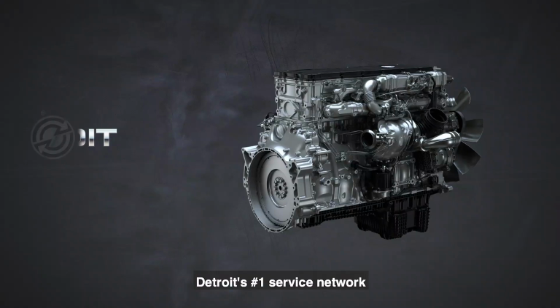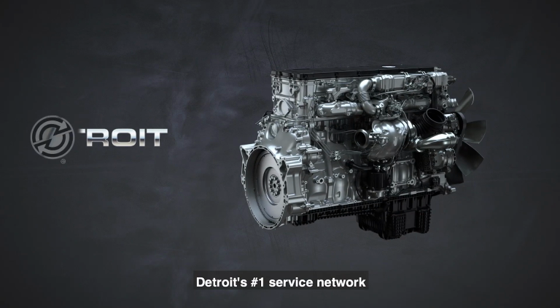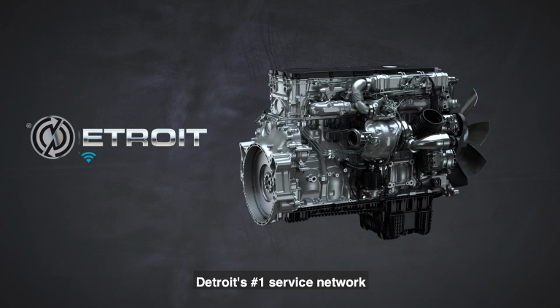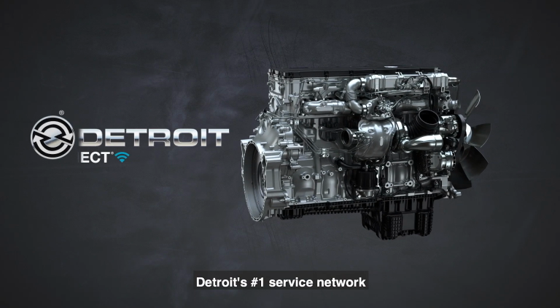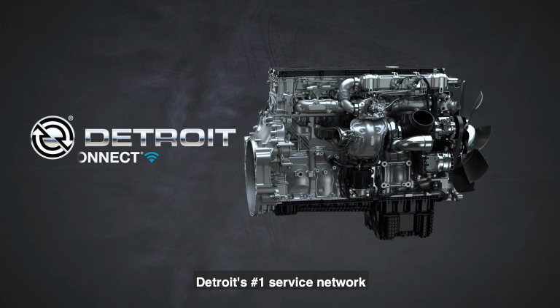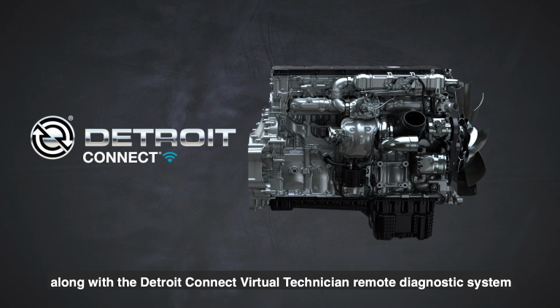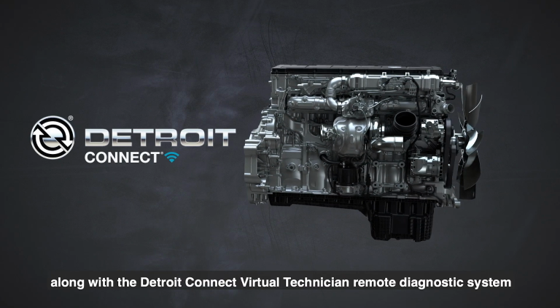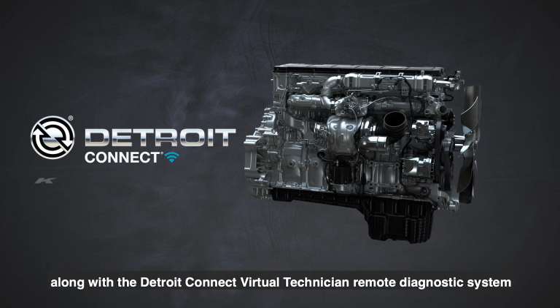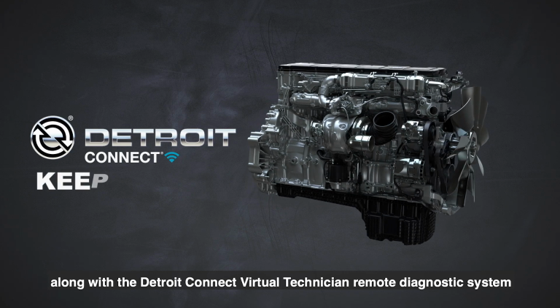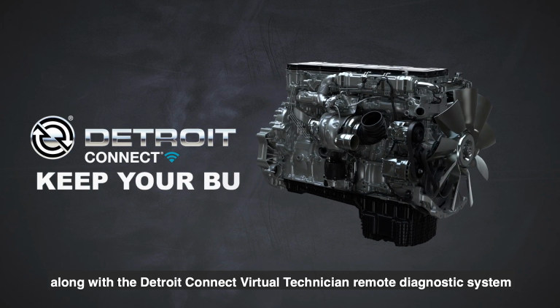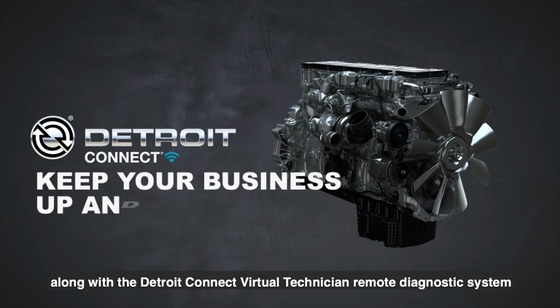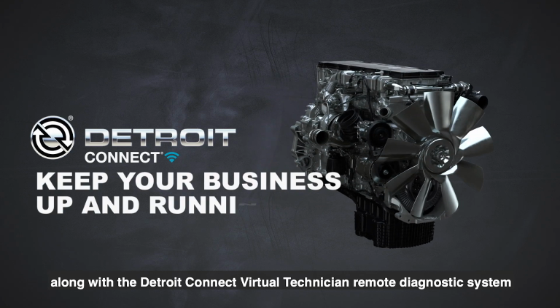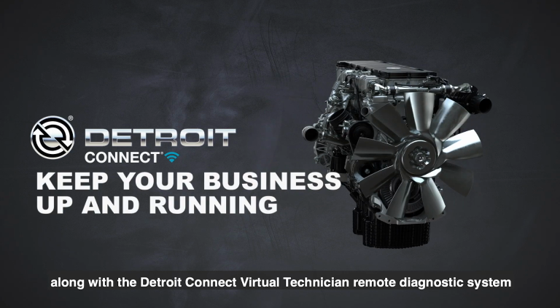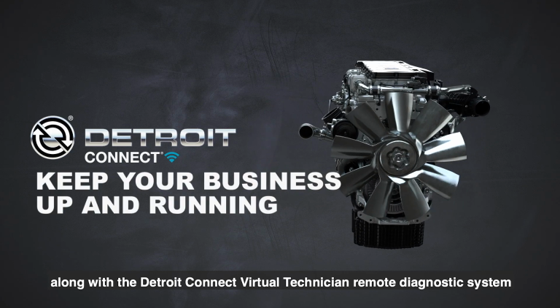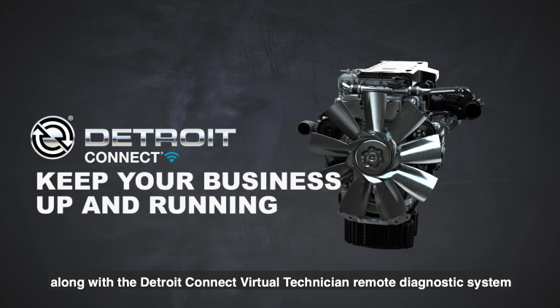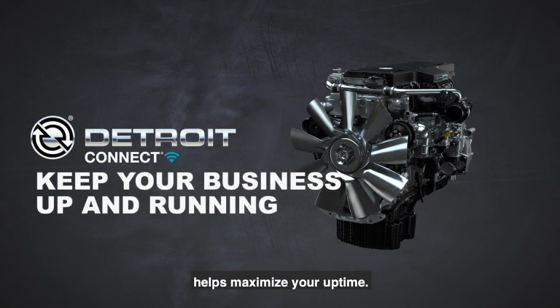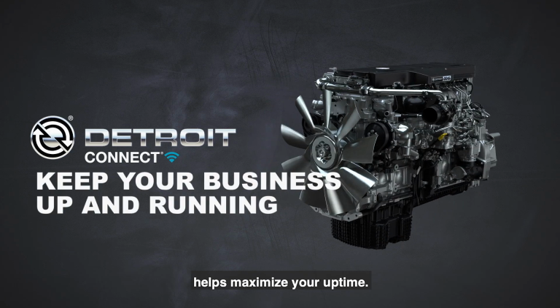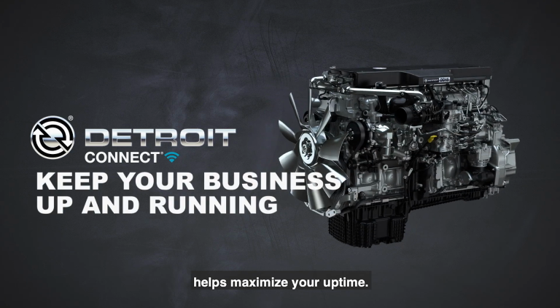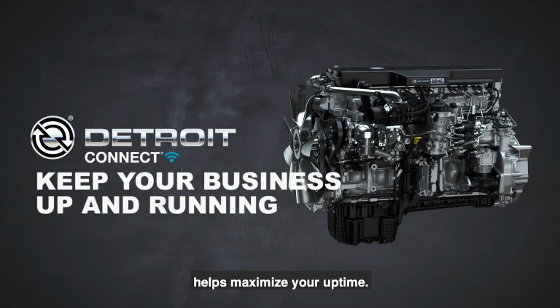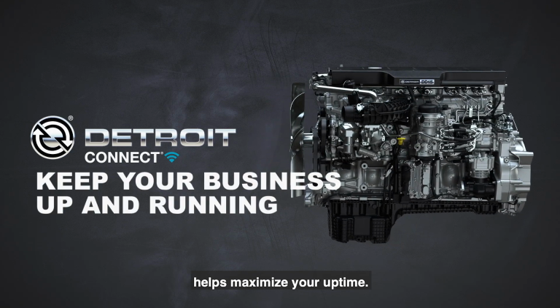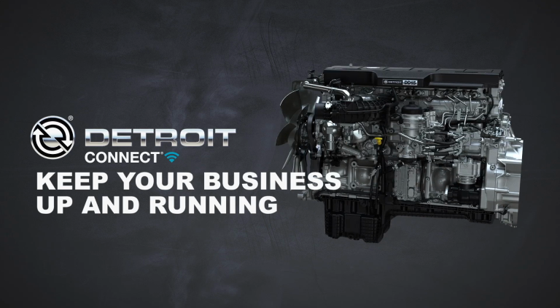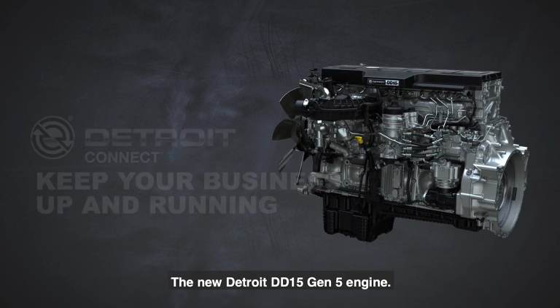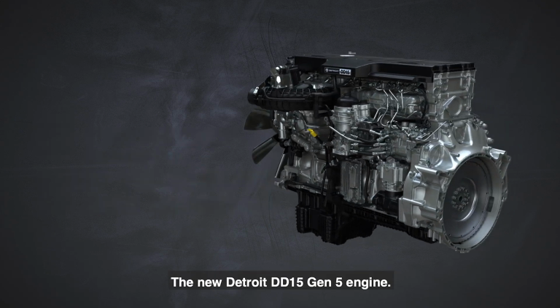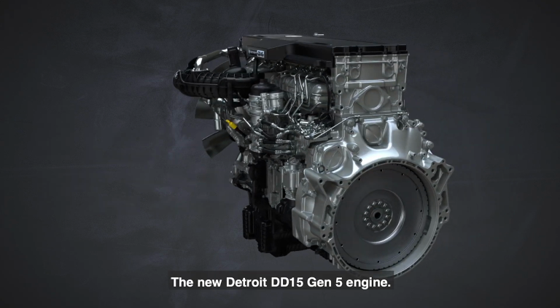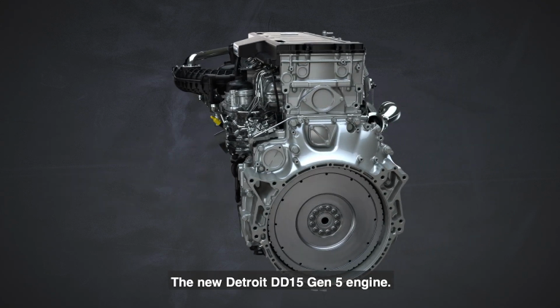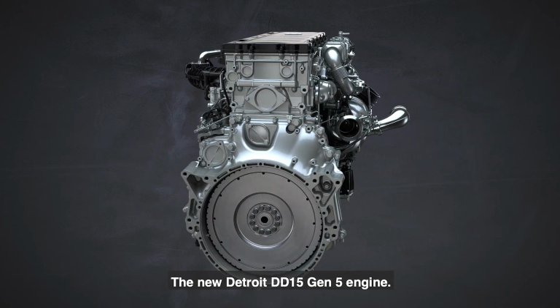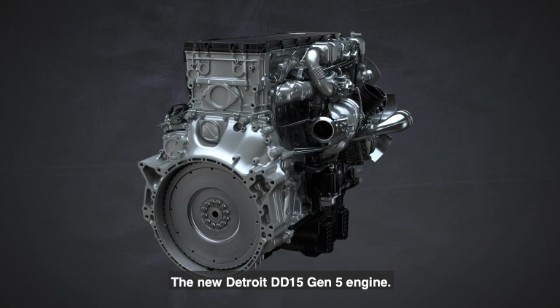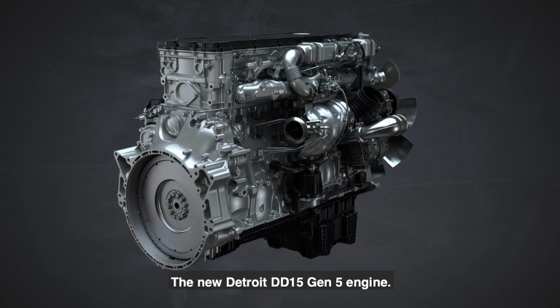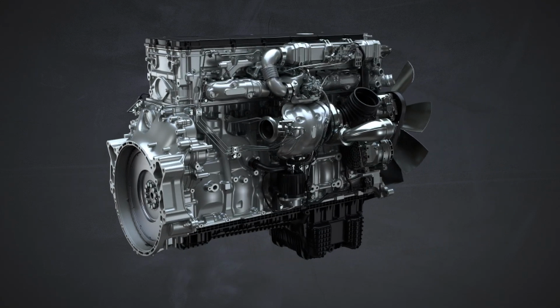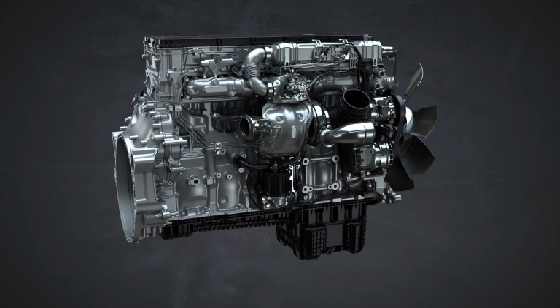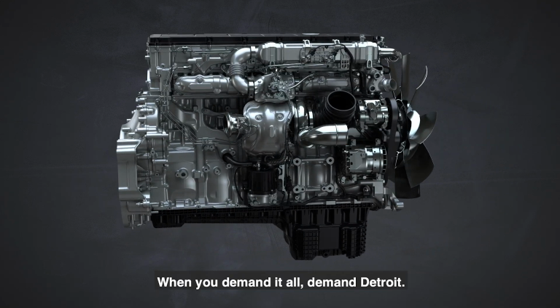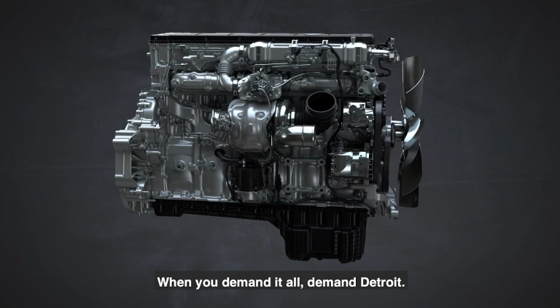Detroit's number one service network, along with the Detroit Connect Virtual Technician Remote Diagnostic System, helps maximize your uptime. The new Detroit DD15 Gen 5 engine — when you demand it all, demand Detroit.